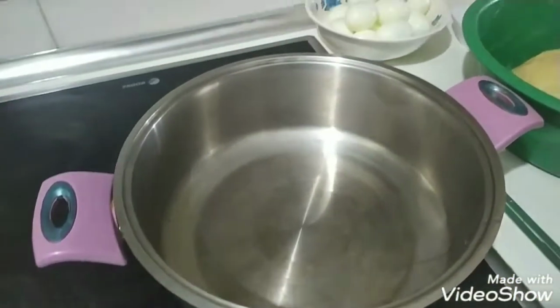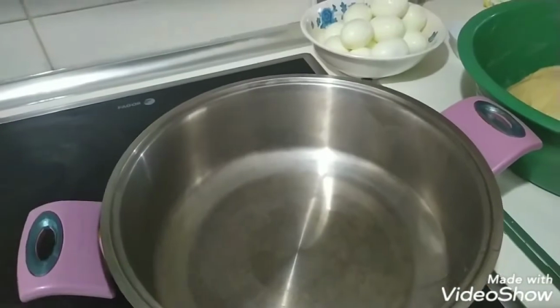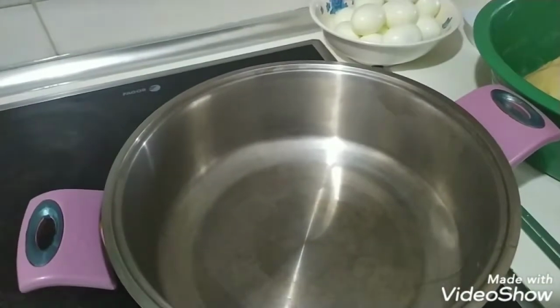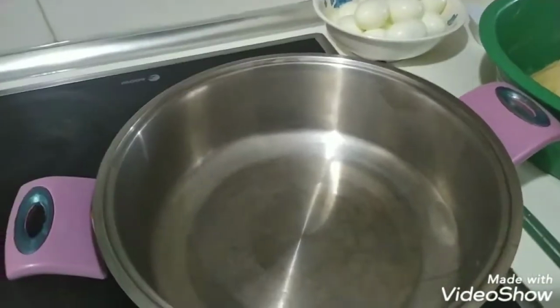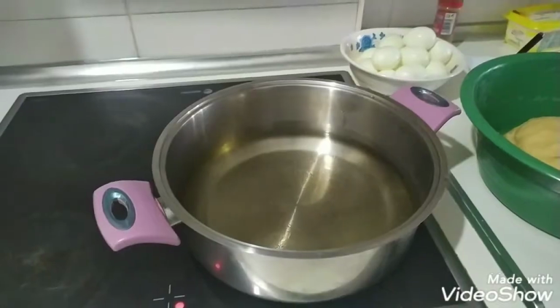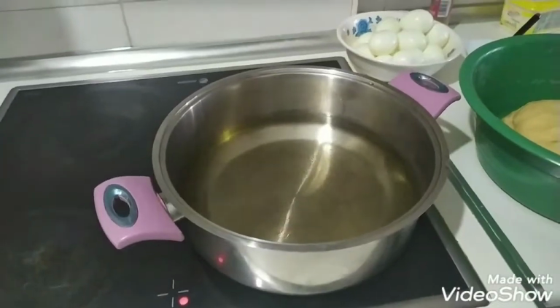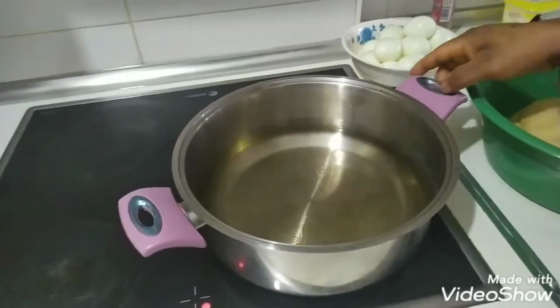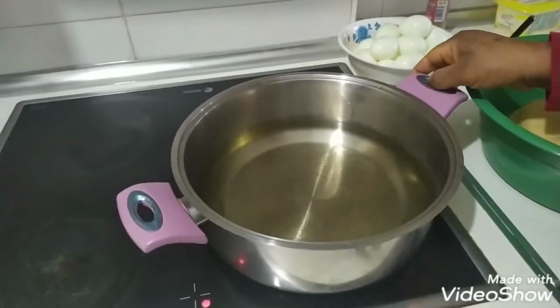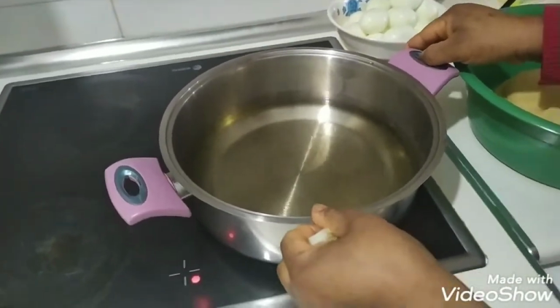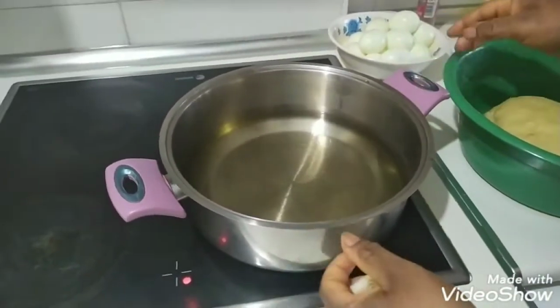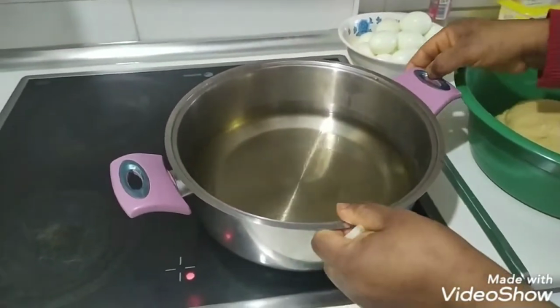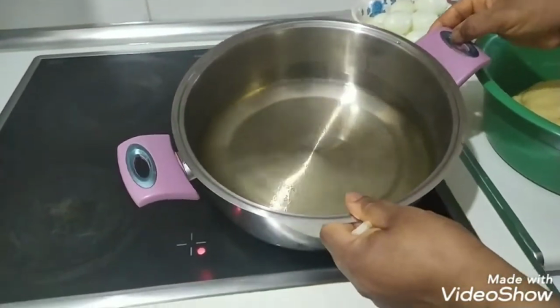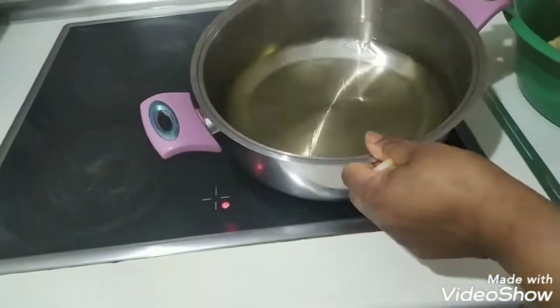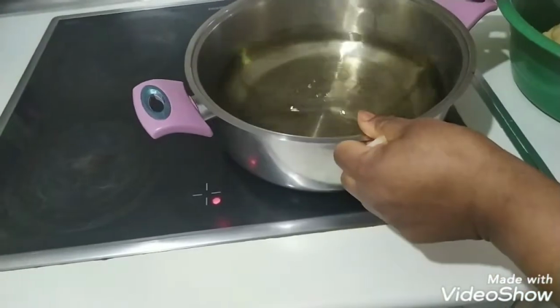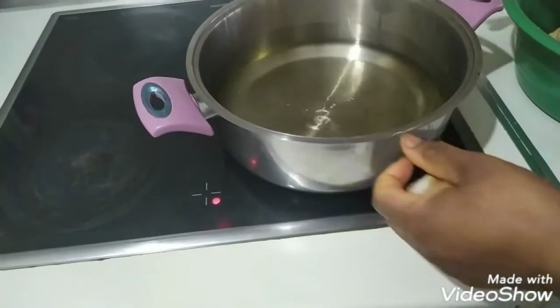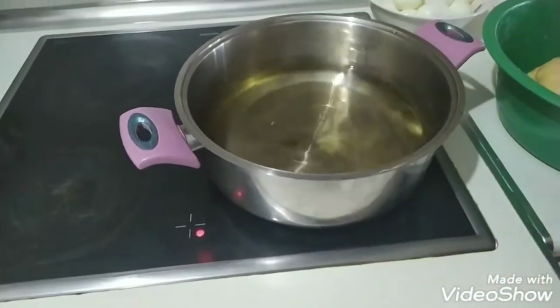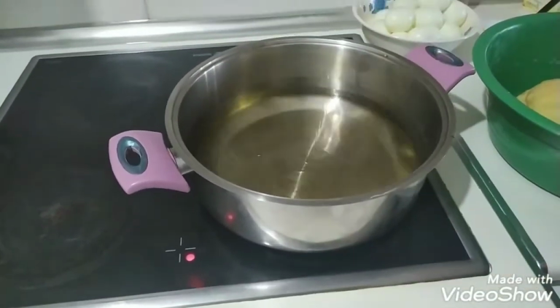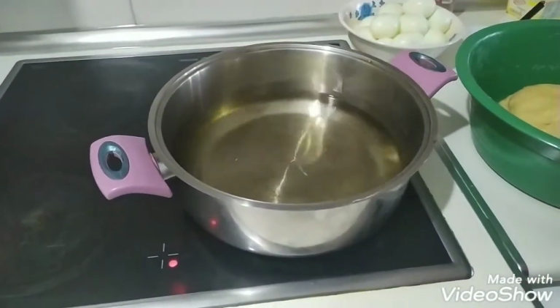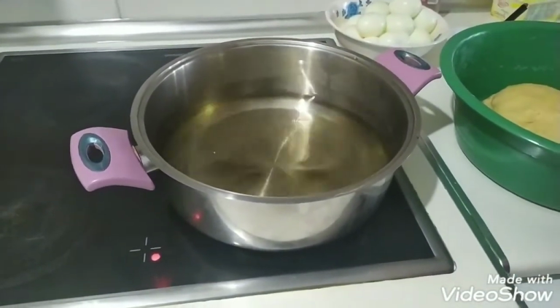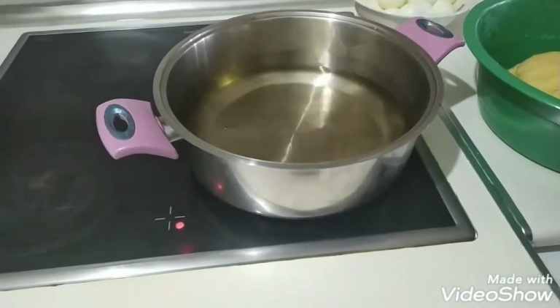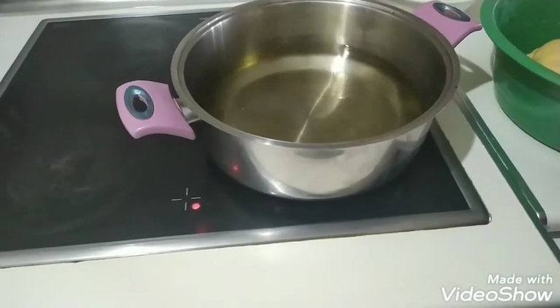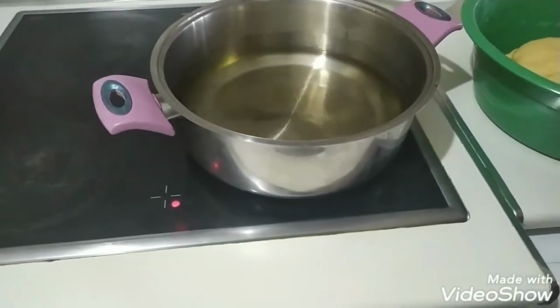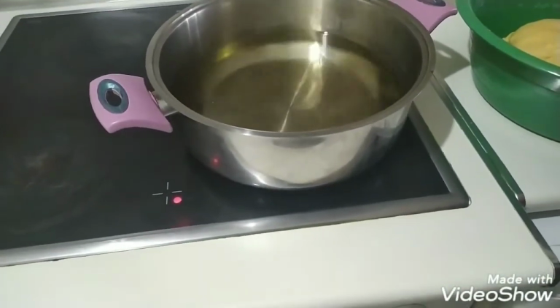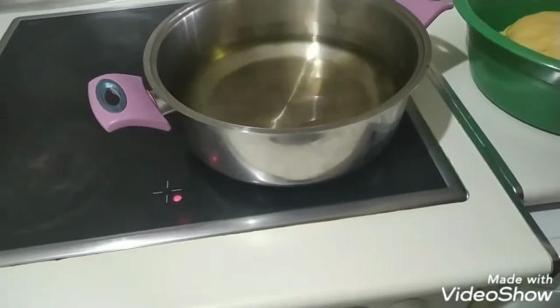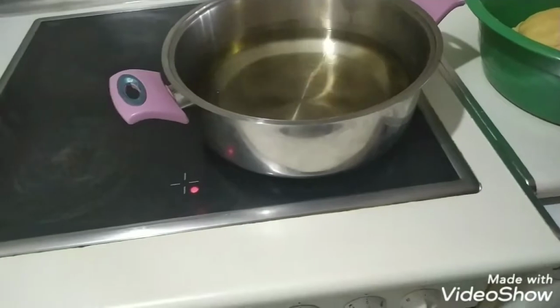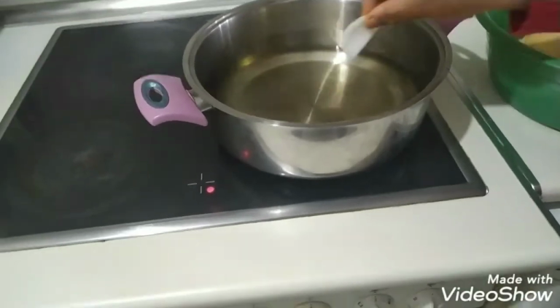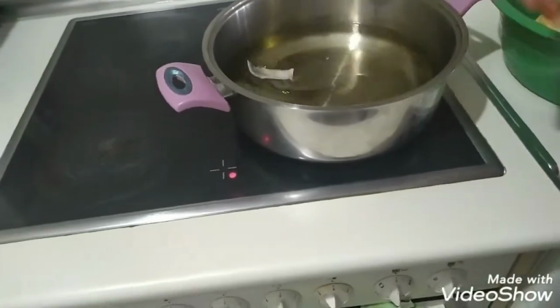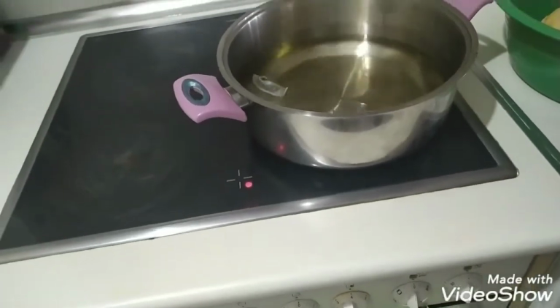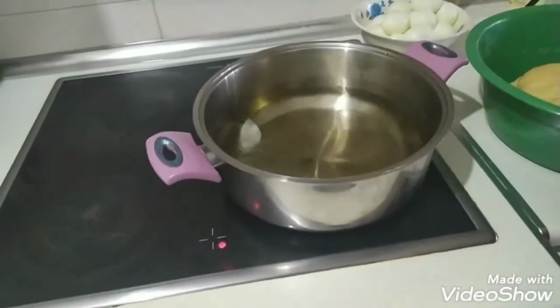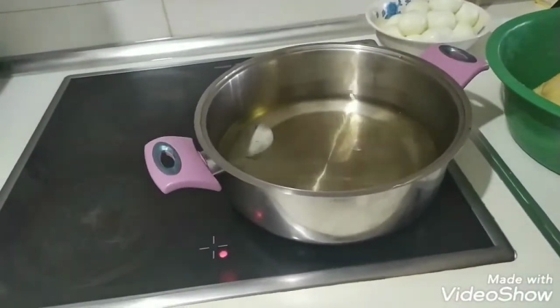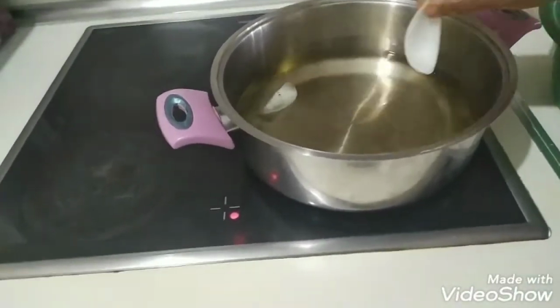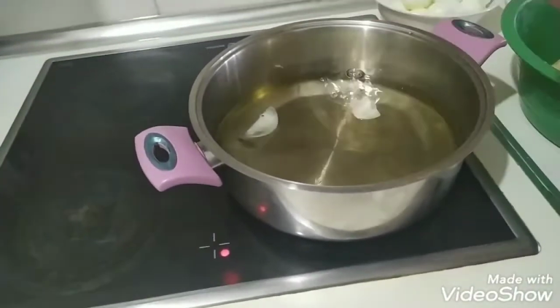Now what I'll do — here is my frying oil. I put in enough oil, and now I'll see if it's hot. I want to throw in my onion. I like frying it with onions.